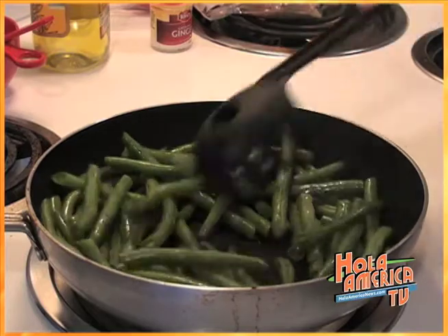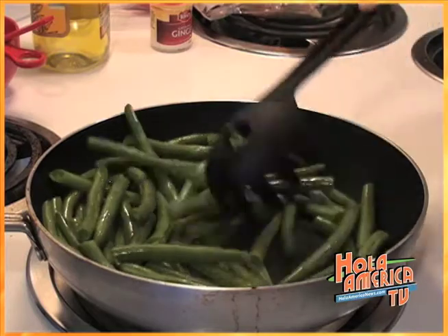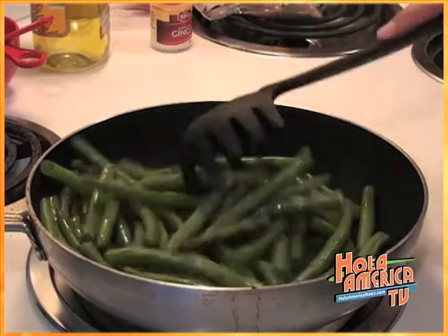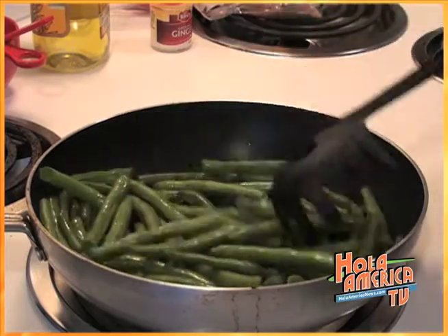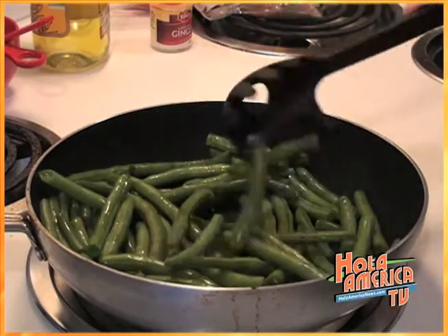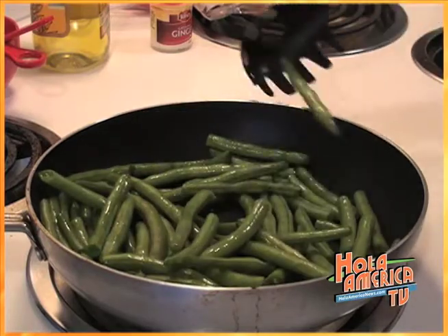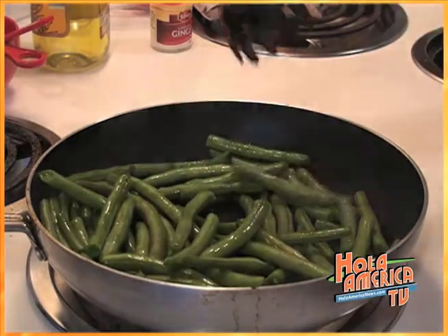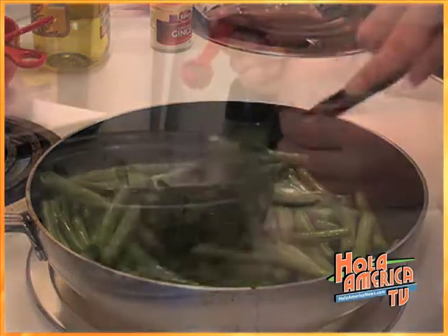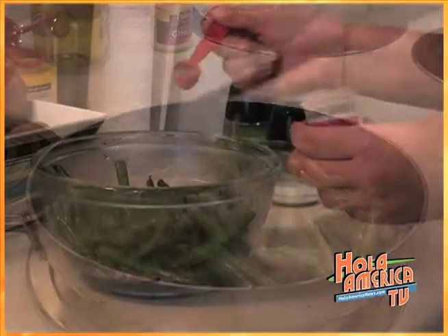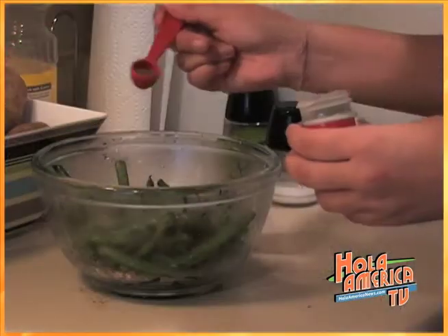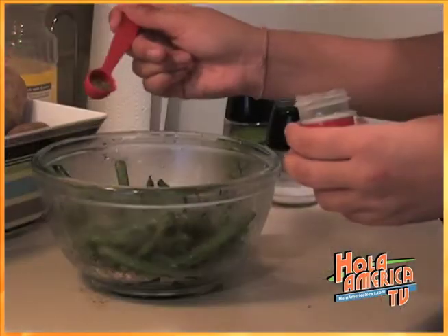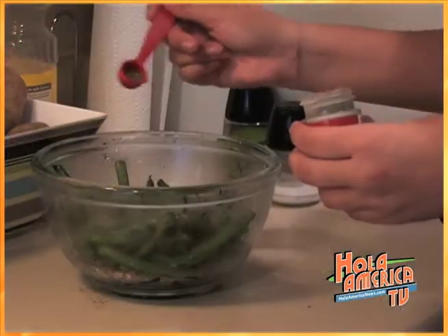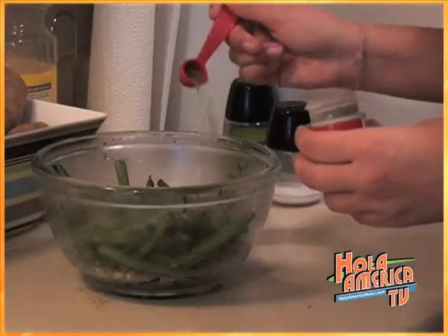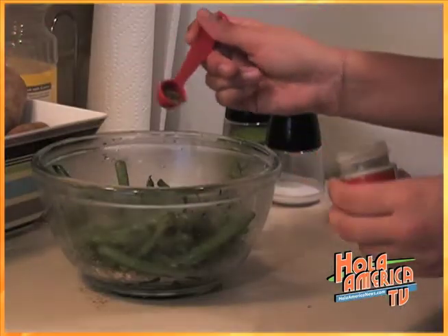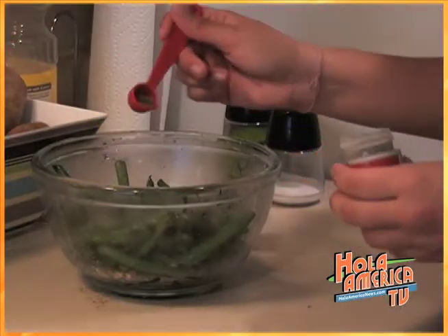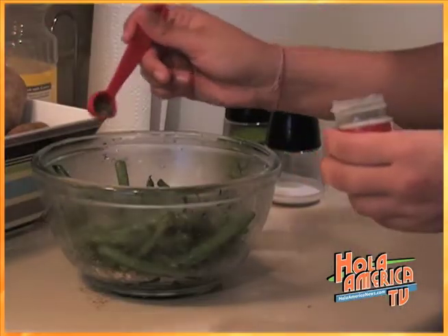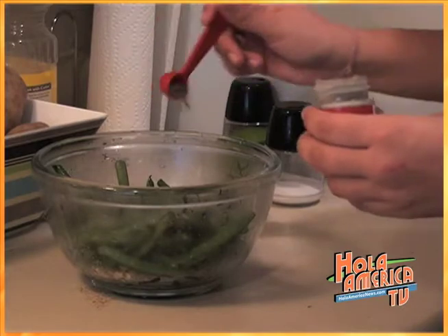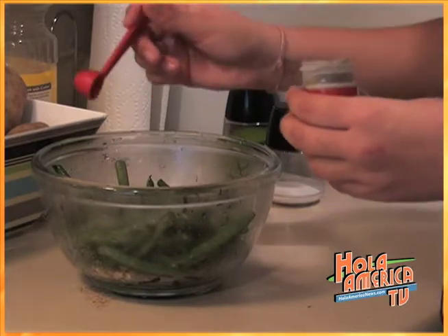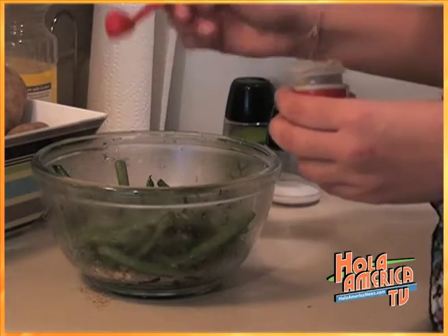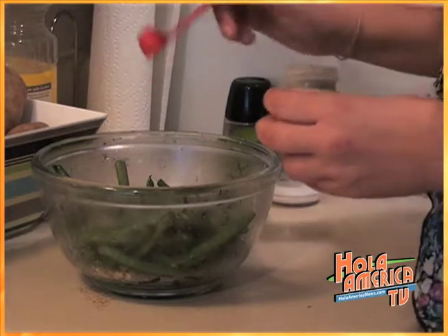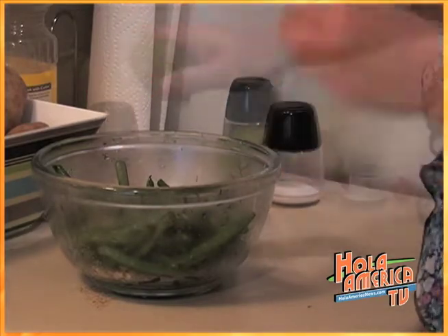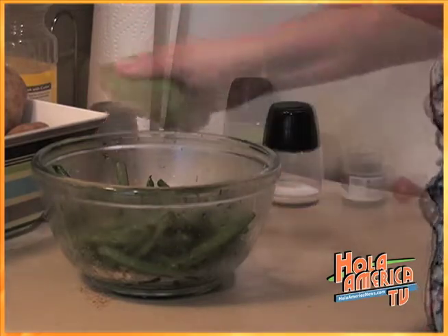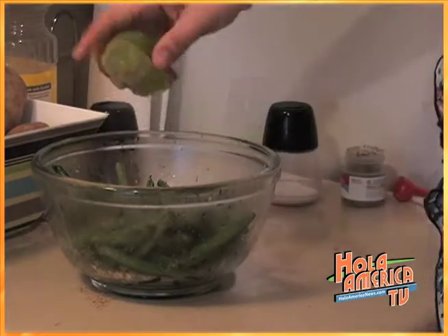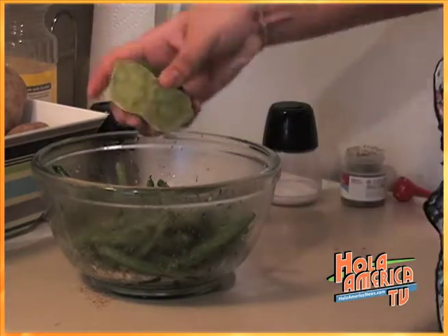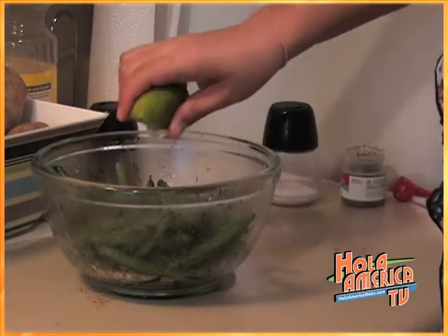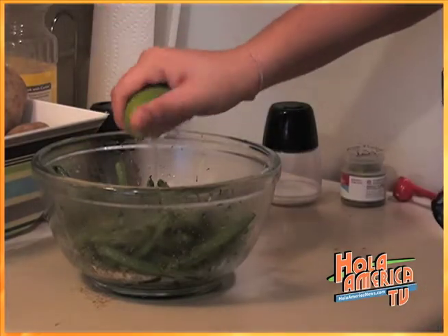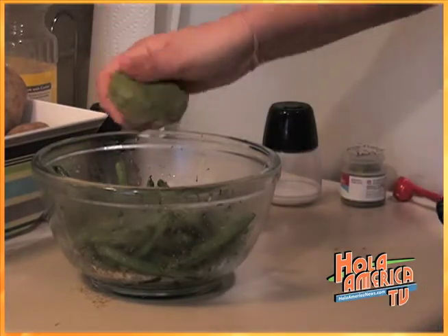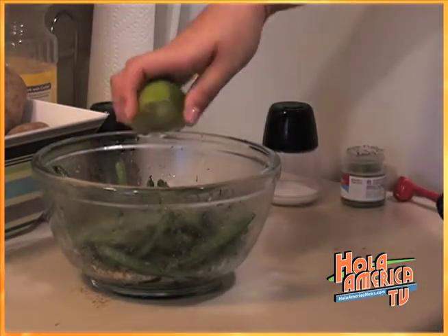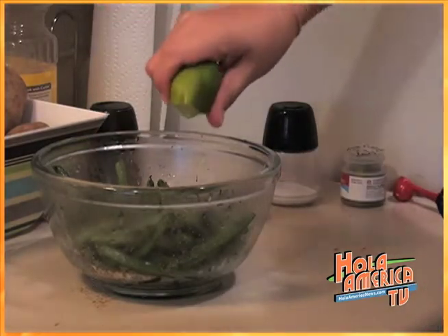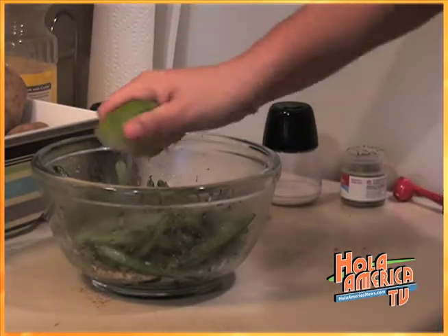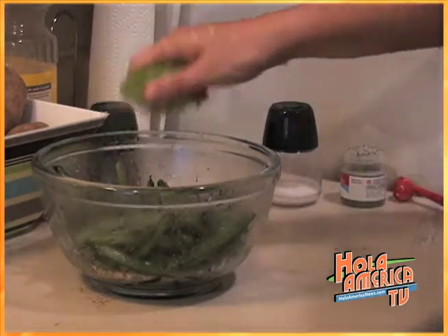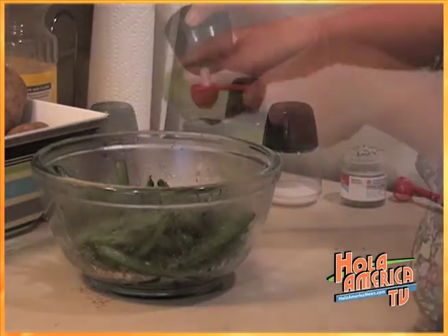Once they start to soften and brown, you can add in the garlic. Then remove it from the heat and add two teaspoons of thyme leaves and one tablespoon of fresh lemon juice.